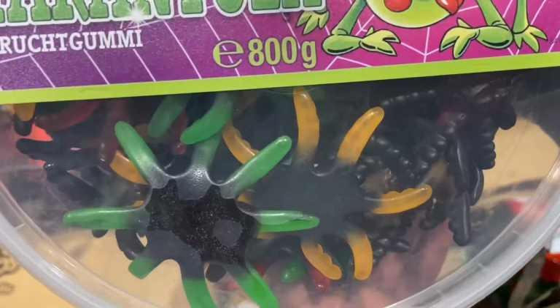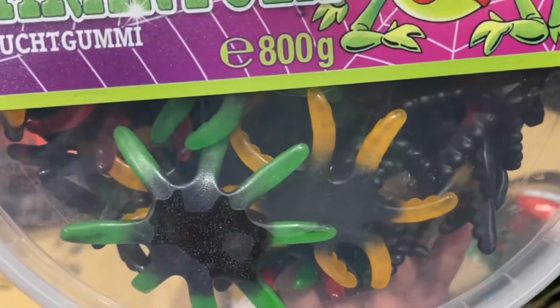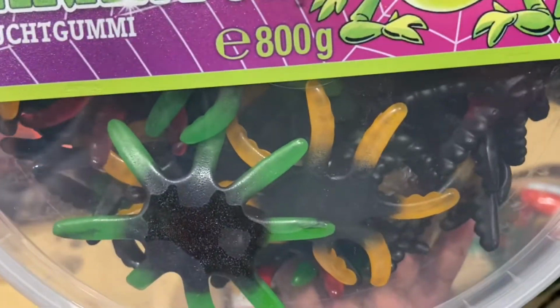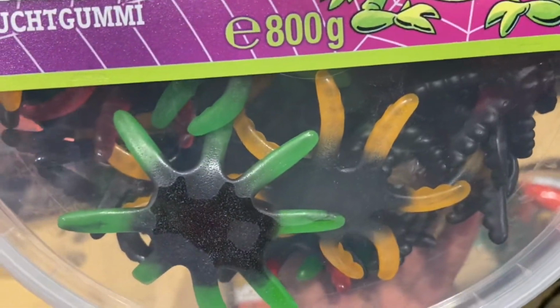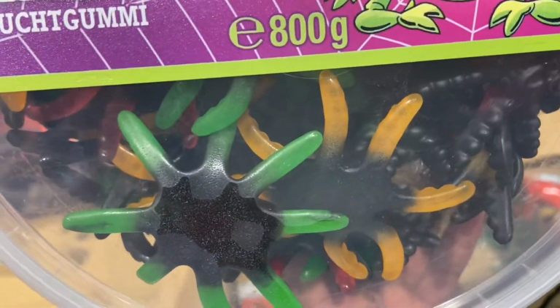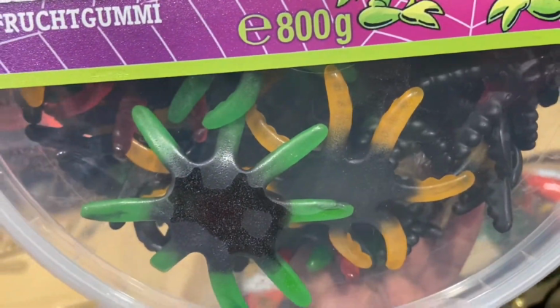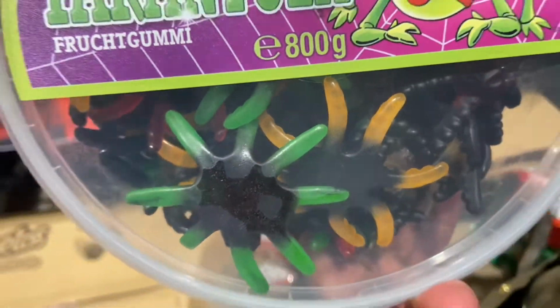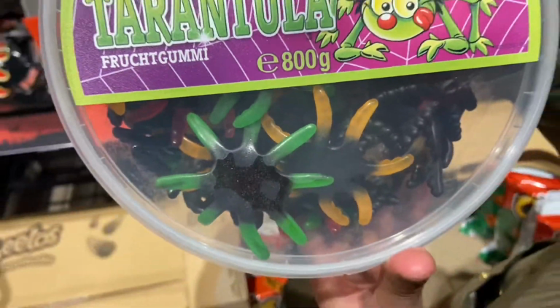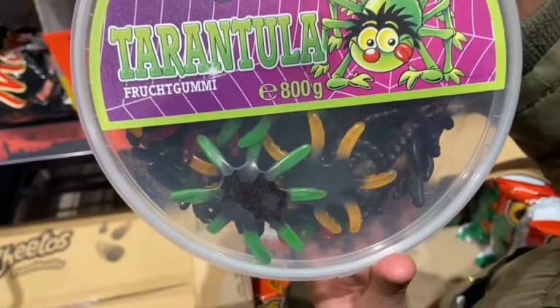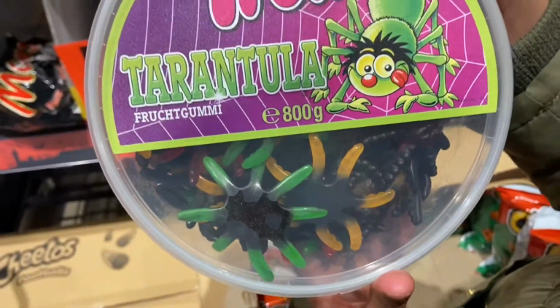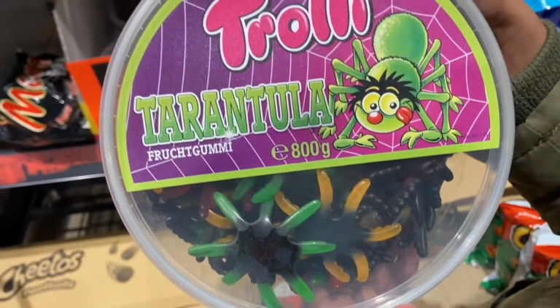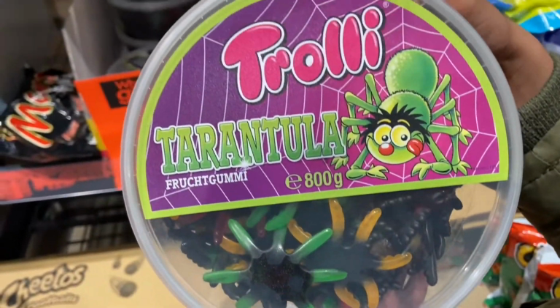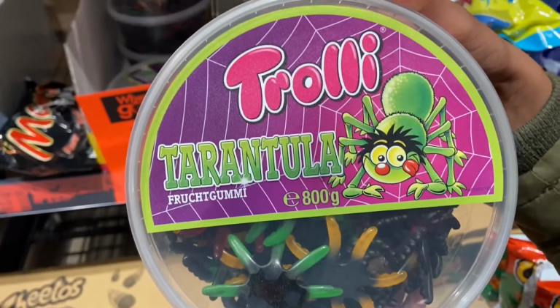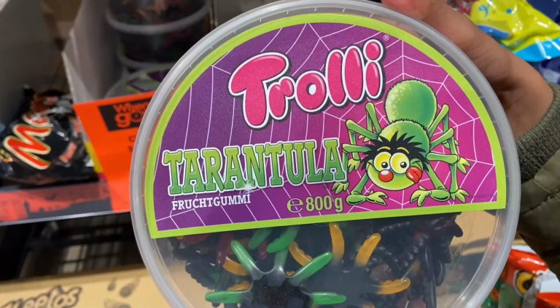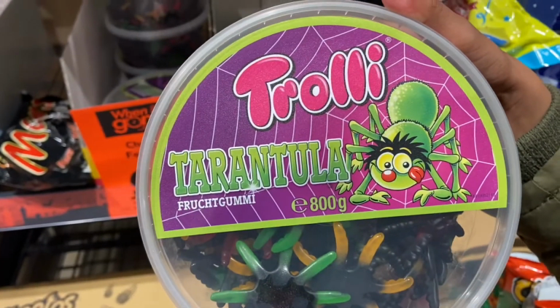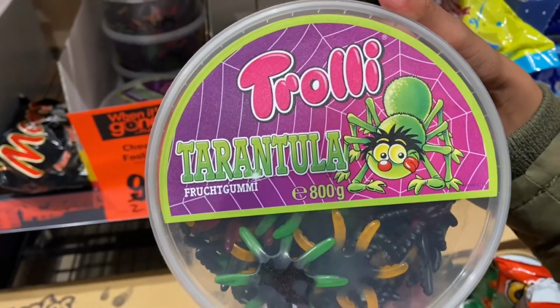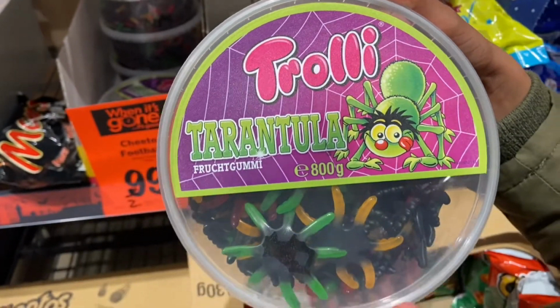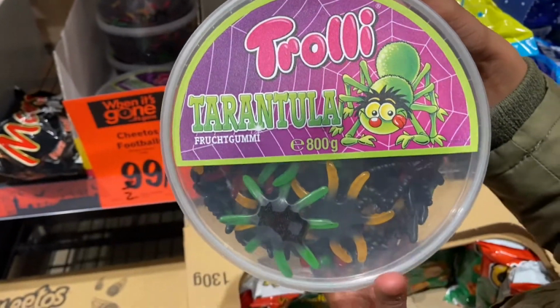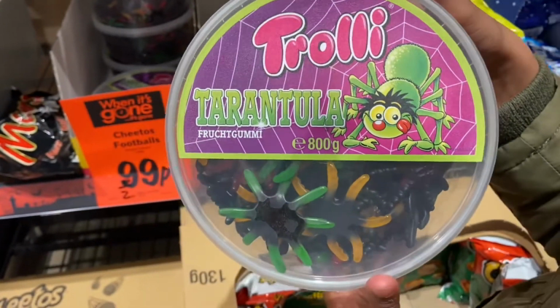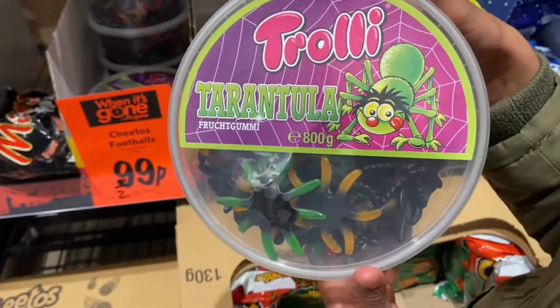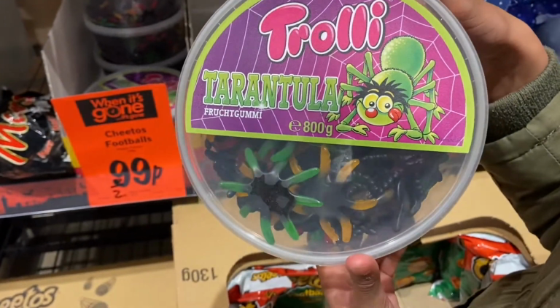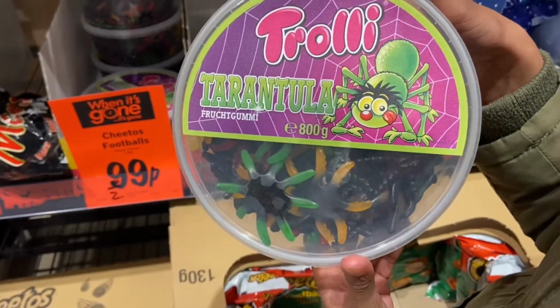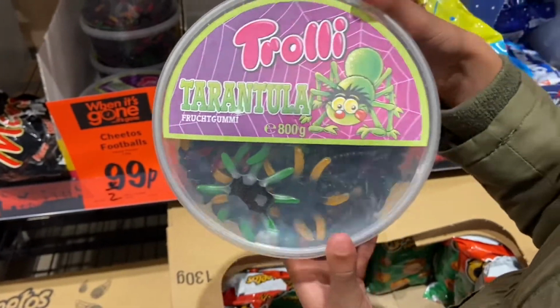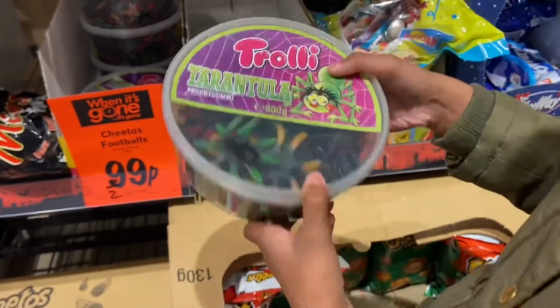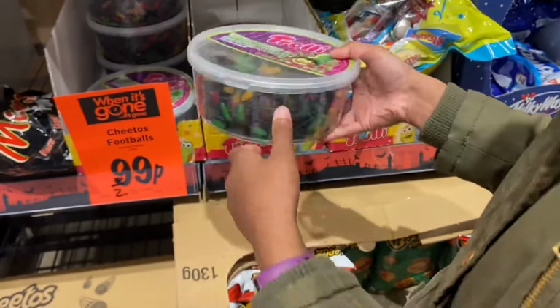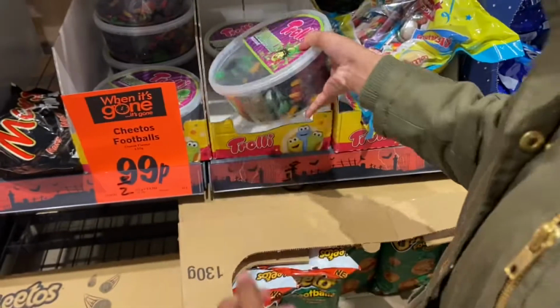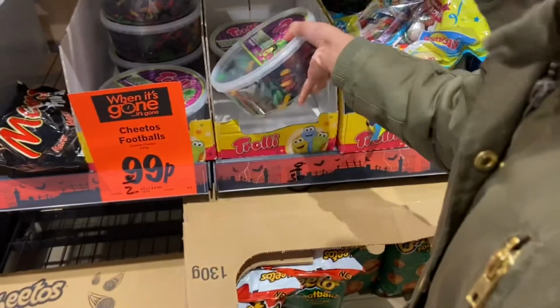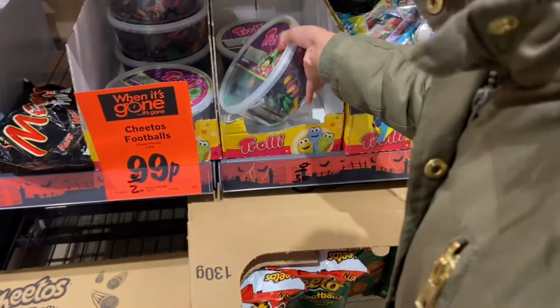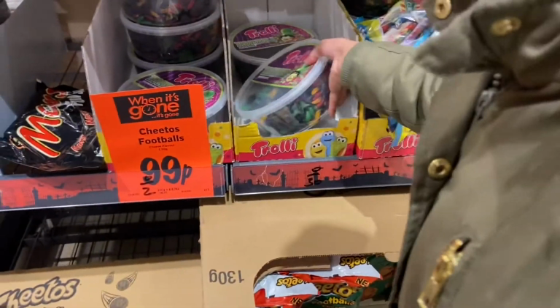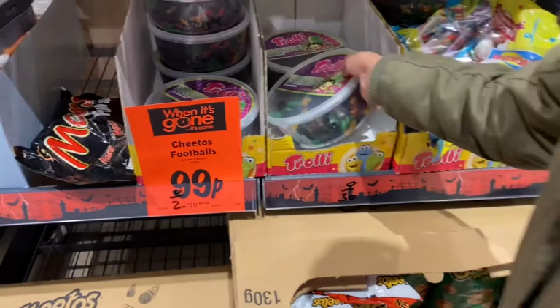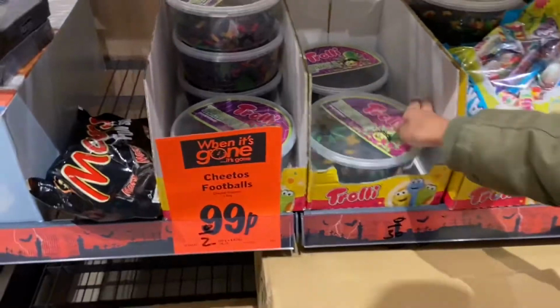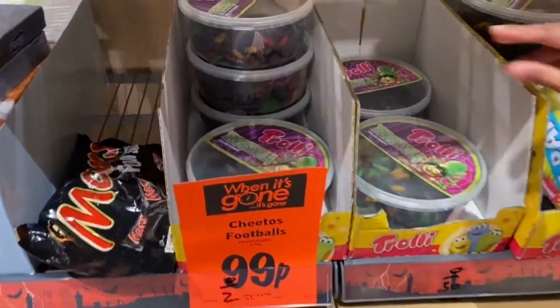They're not decorations — they're edible sweets in the shape of a spider. Can you believe it? Would you want to eat one of them?